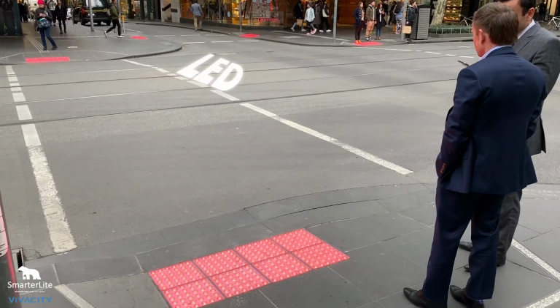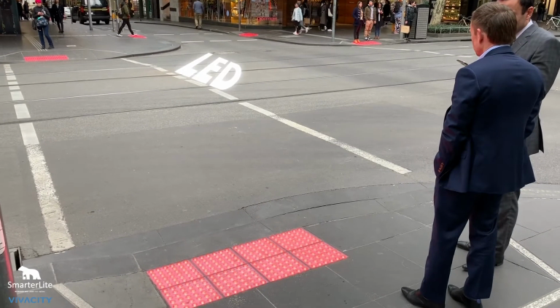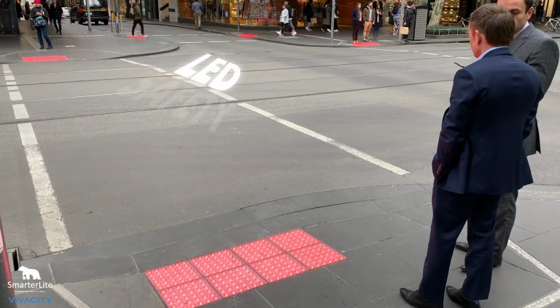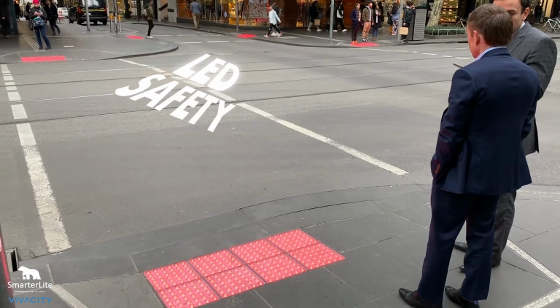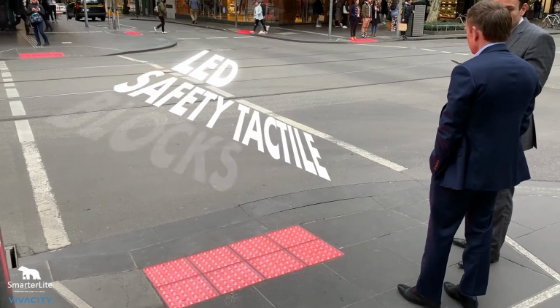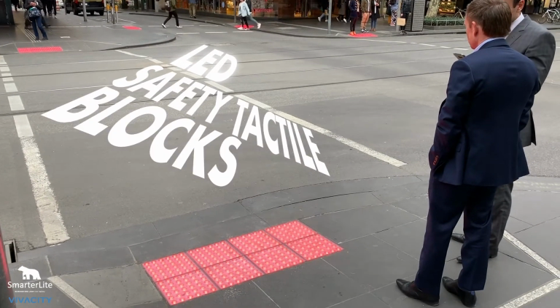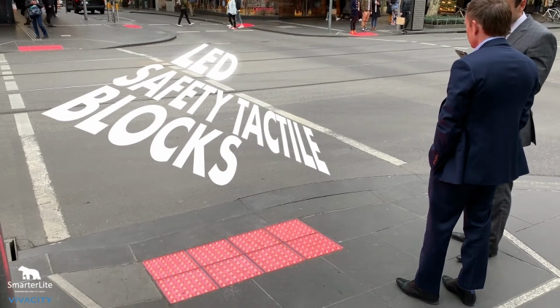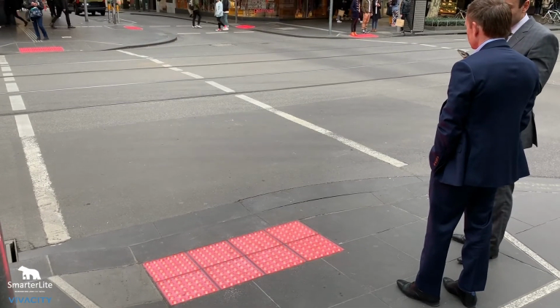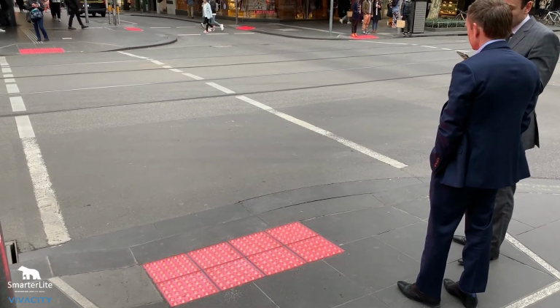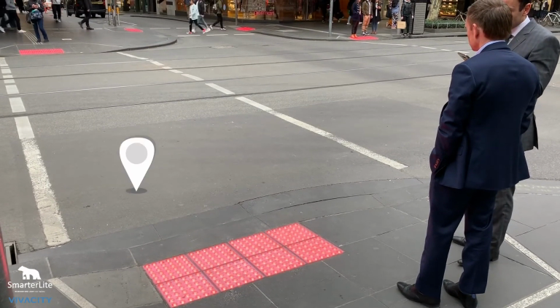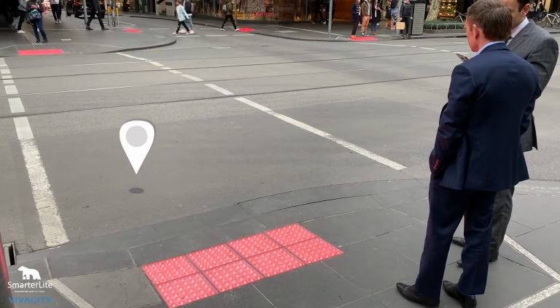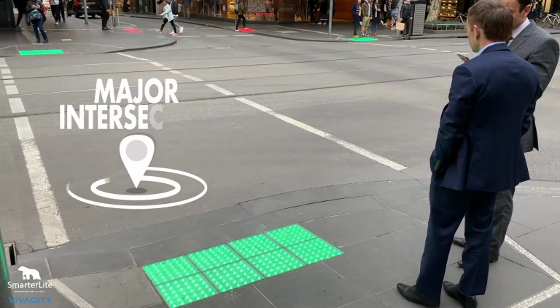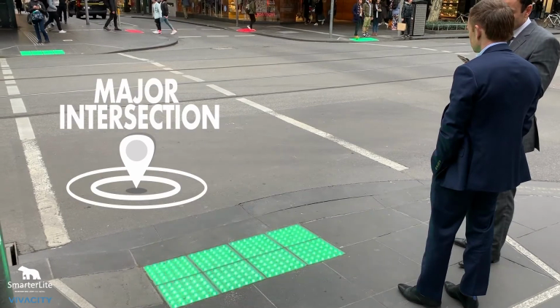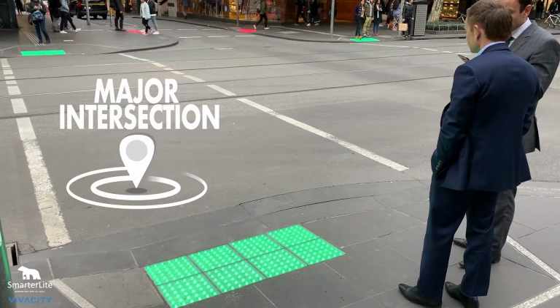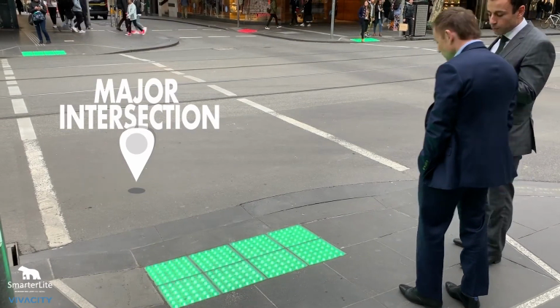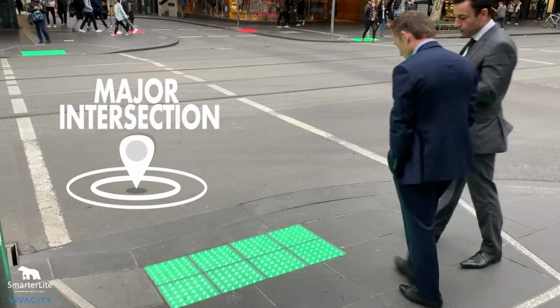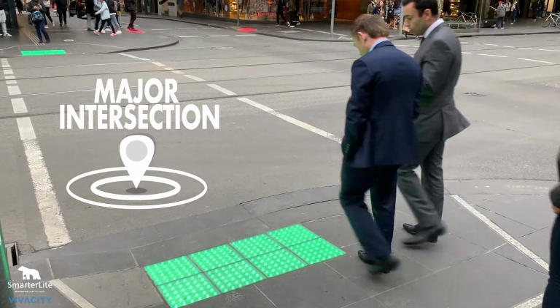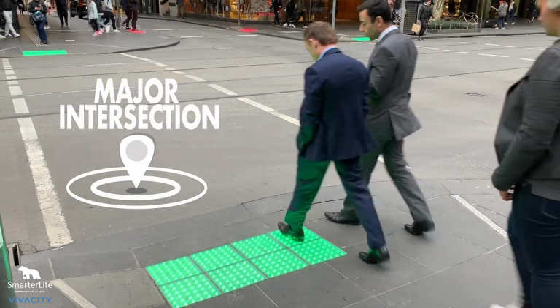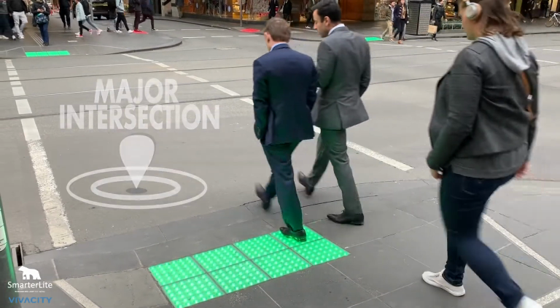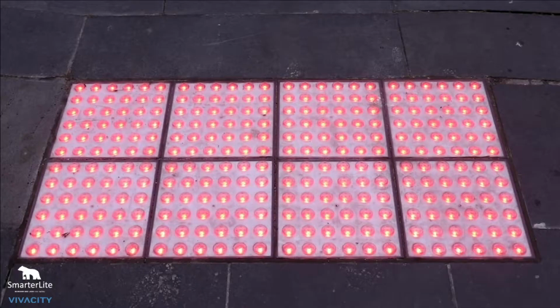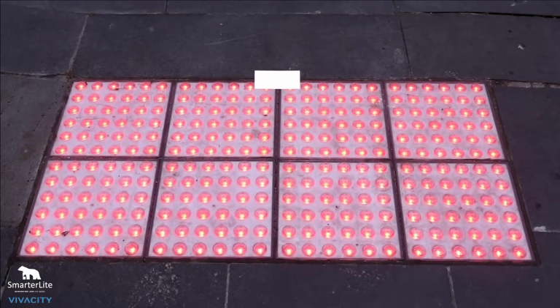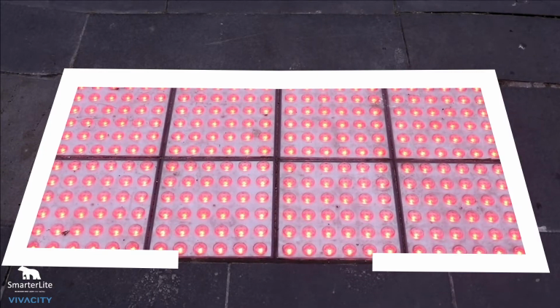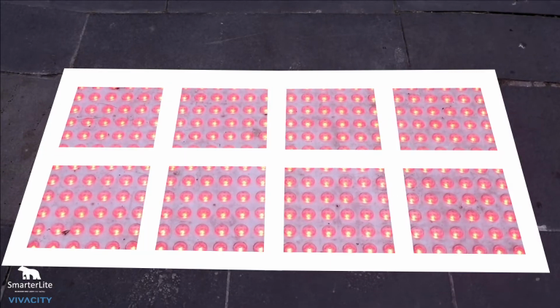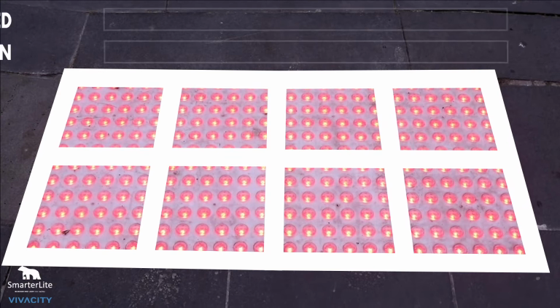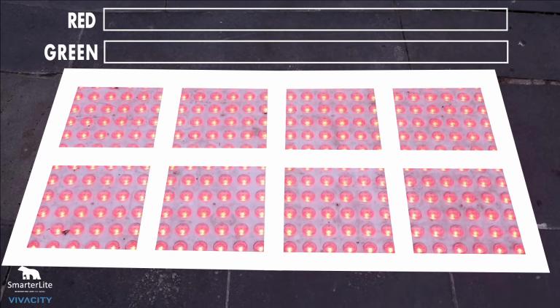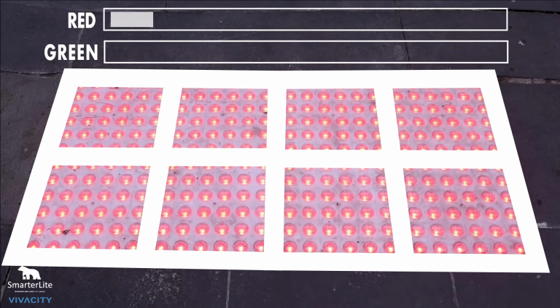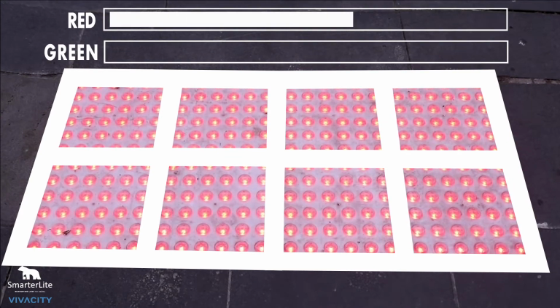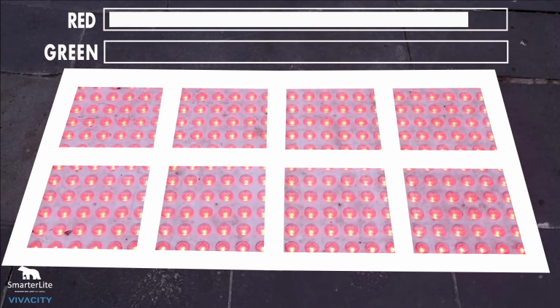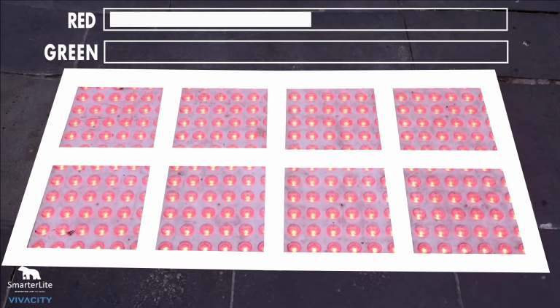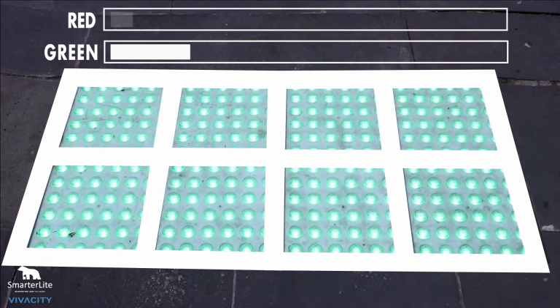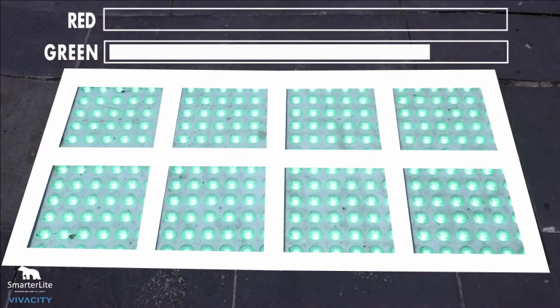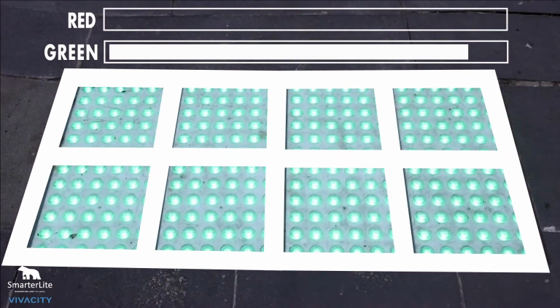LED safety tactile blocks were embedded into the pavement at a major intersection in the Melbourne CBD, designed to alert distracted pedestrians by imitating the same colour as the traffic lights.